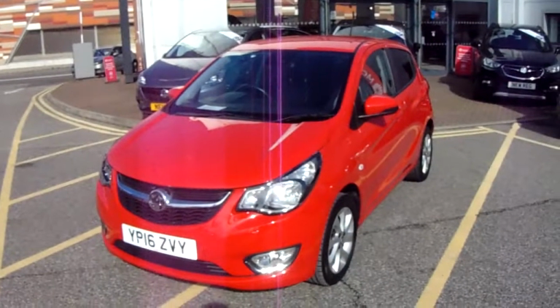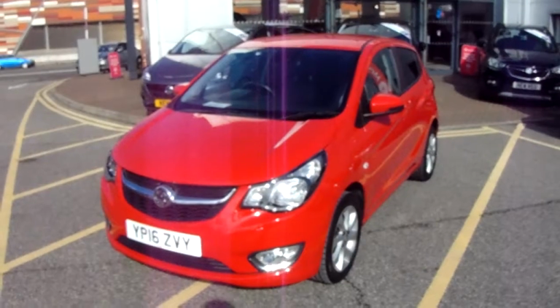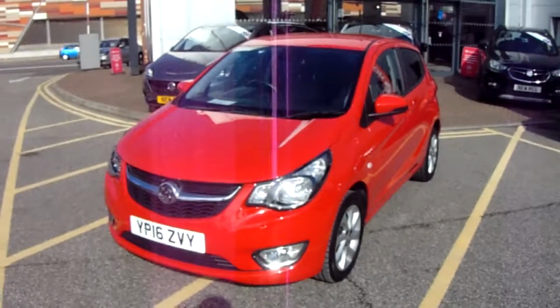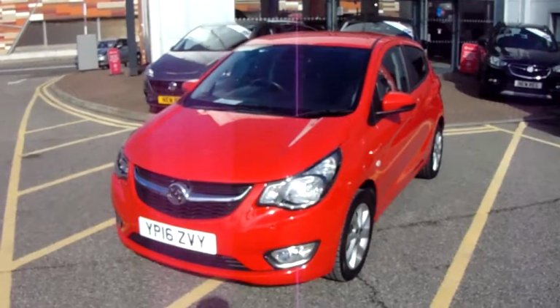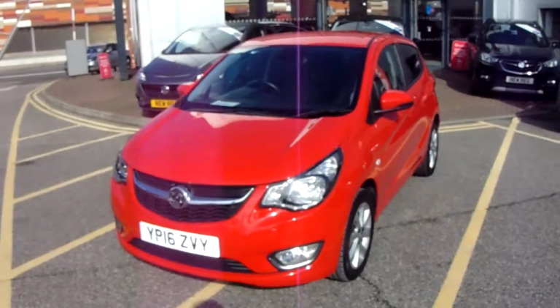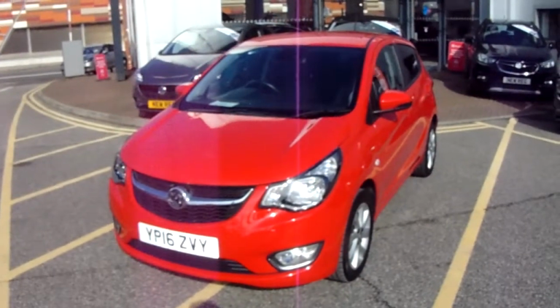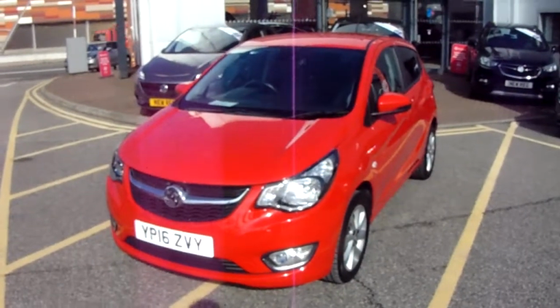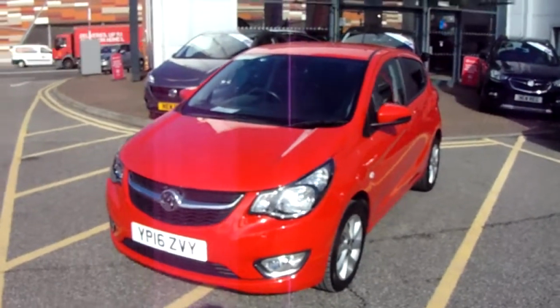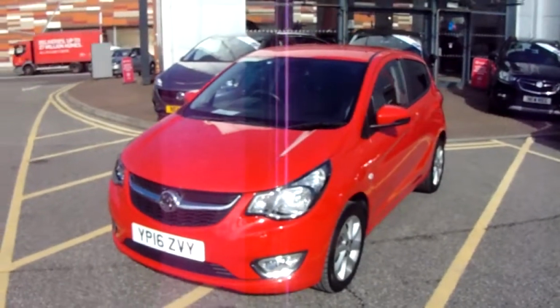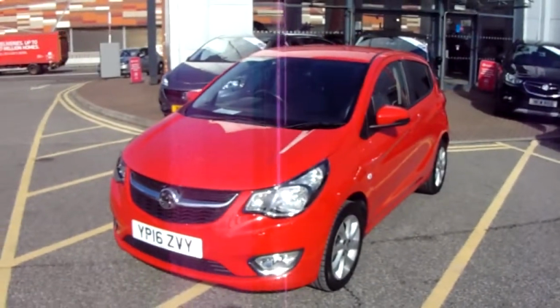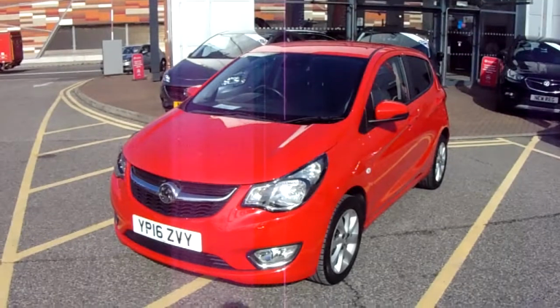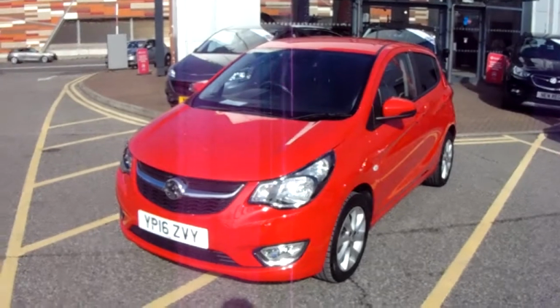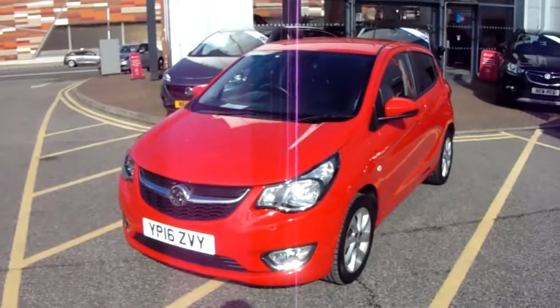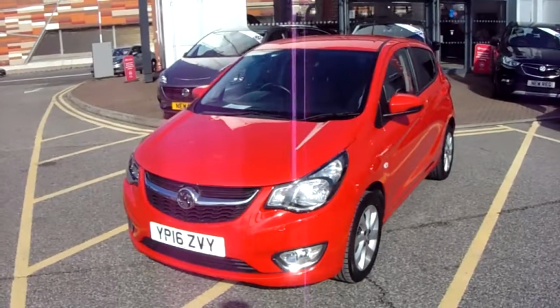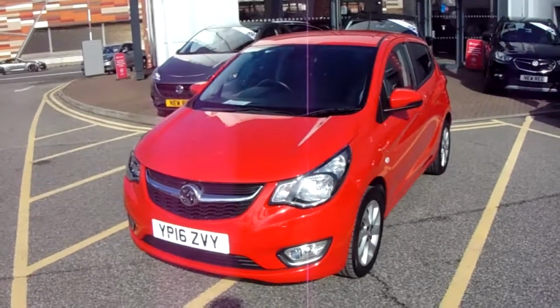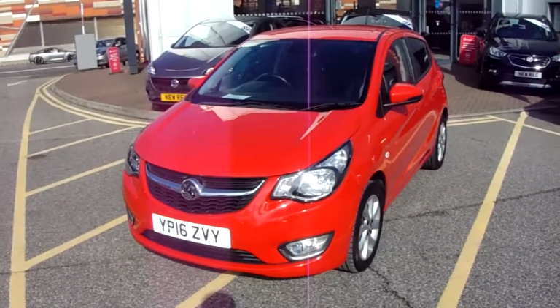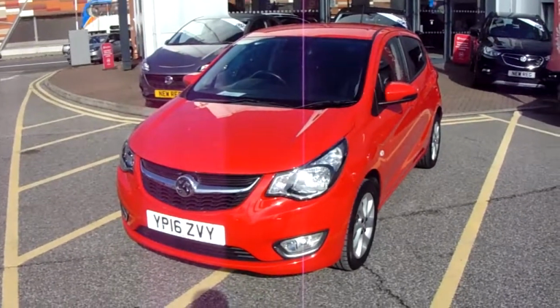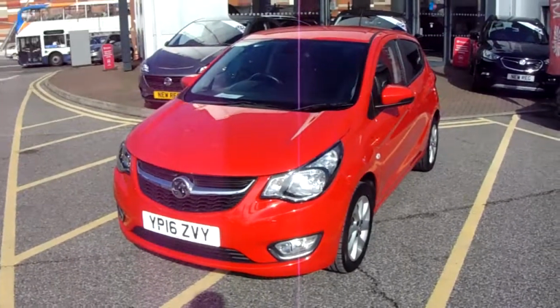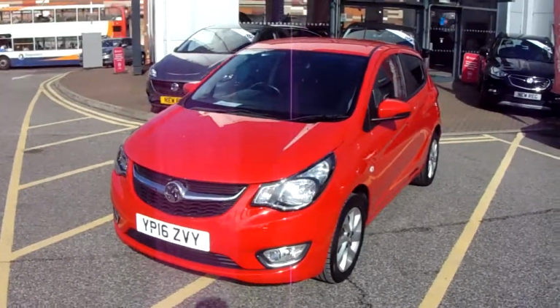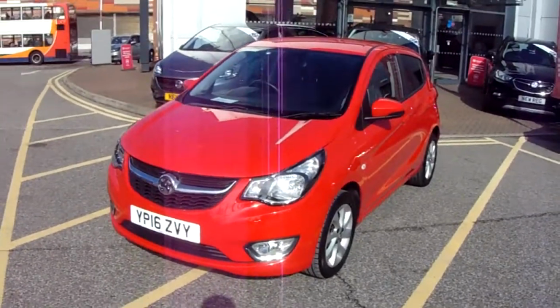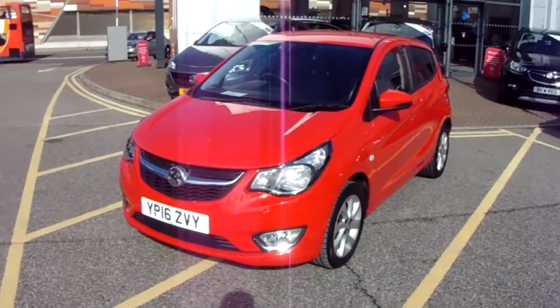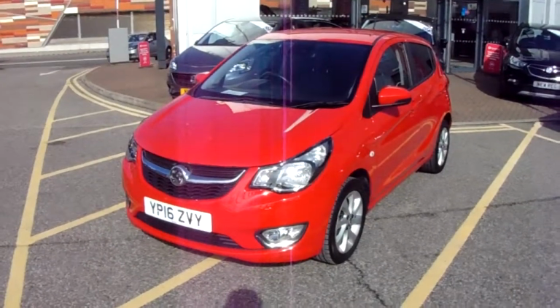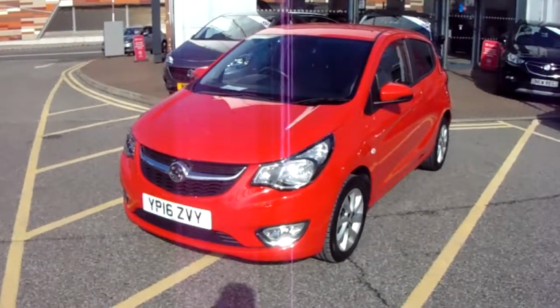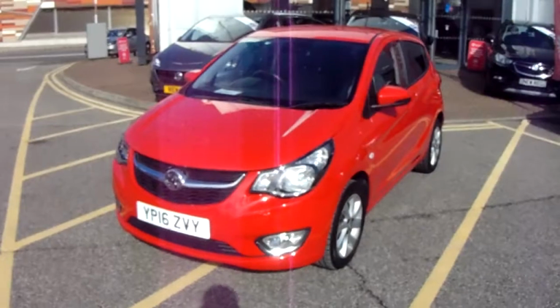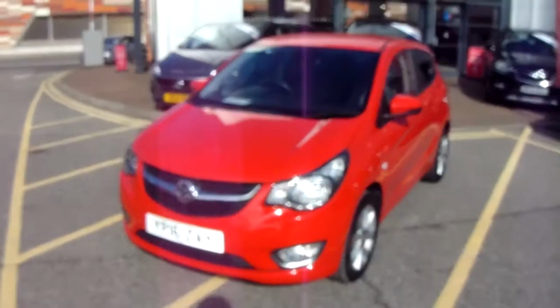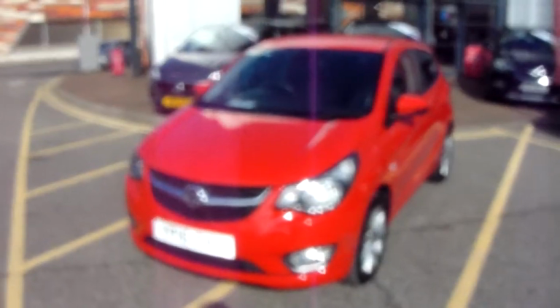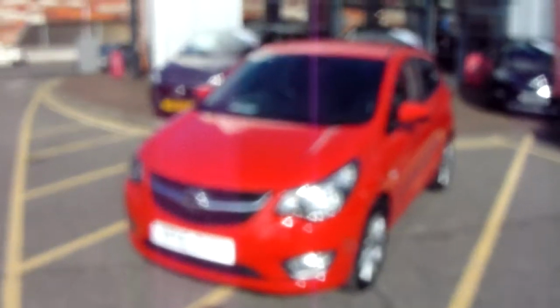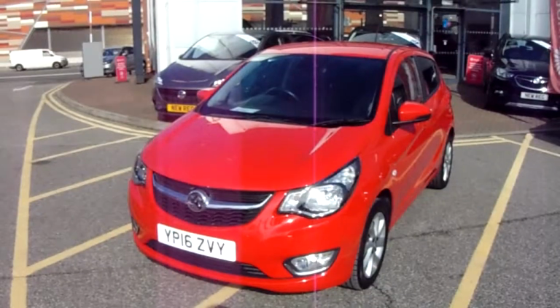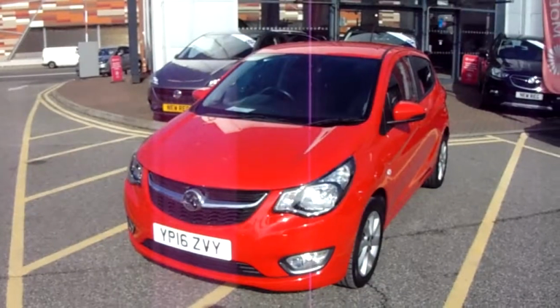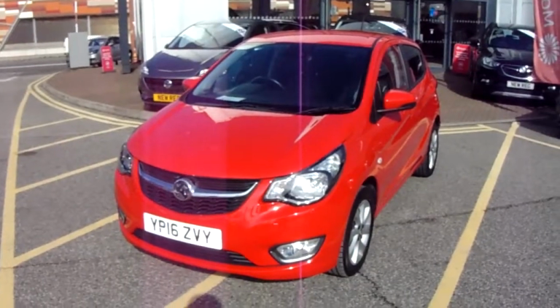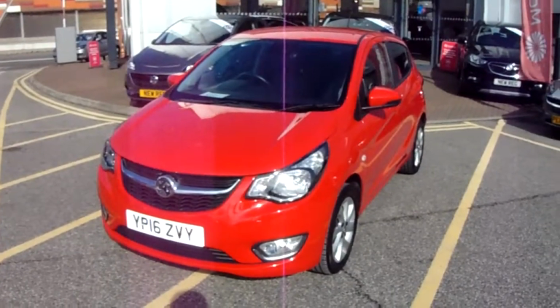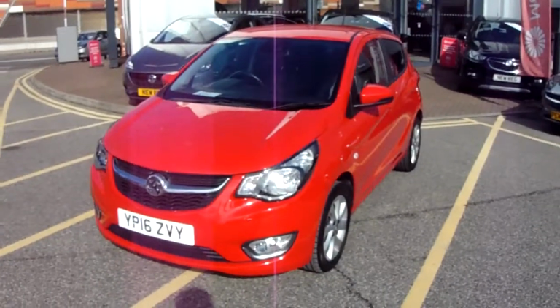Welcome to our 2016 Vauxhall Viva SL. This car has a 1 litre petrol engine which produces 75 brake horsepower and runs around 62.8 miles to the gallon.